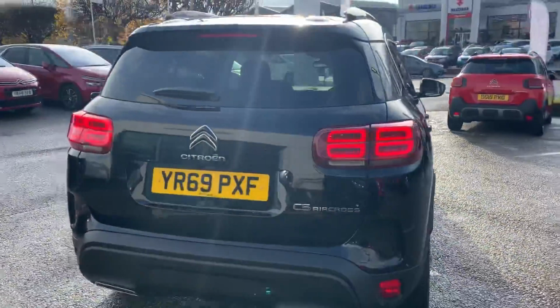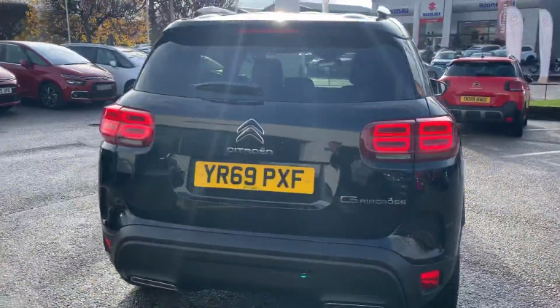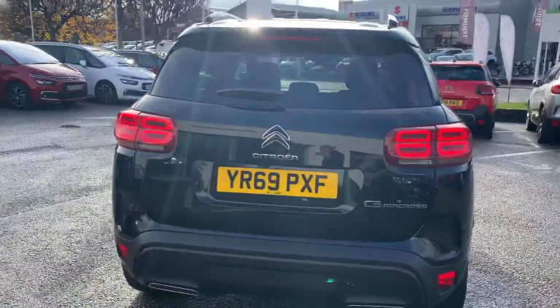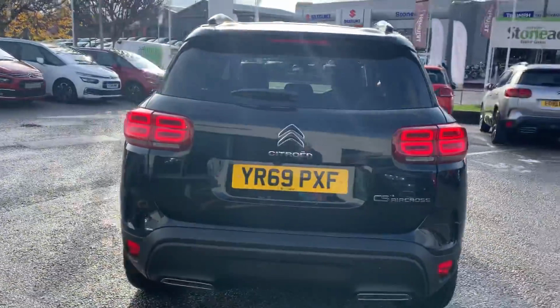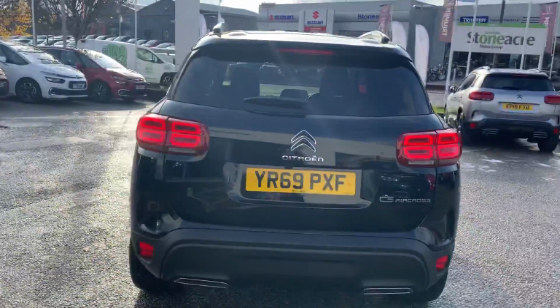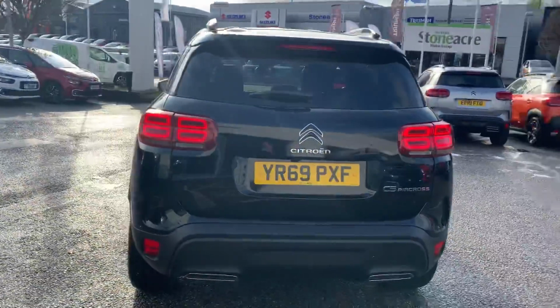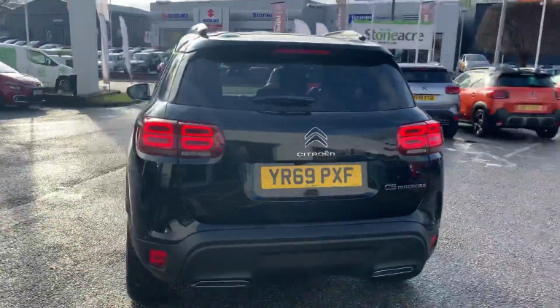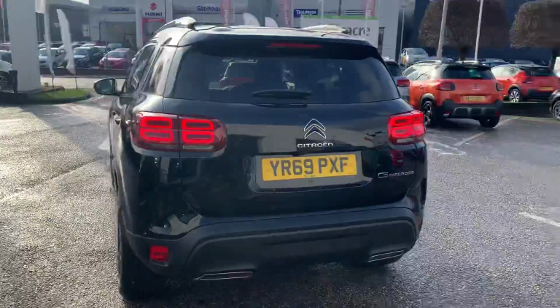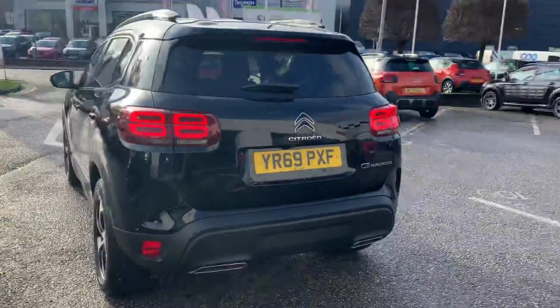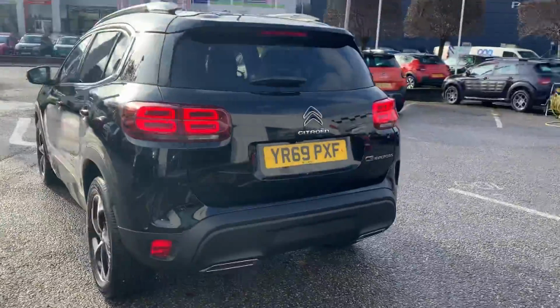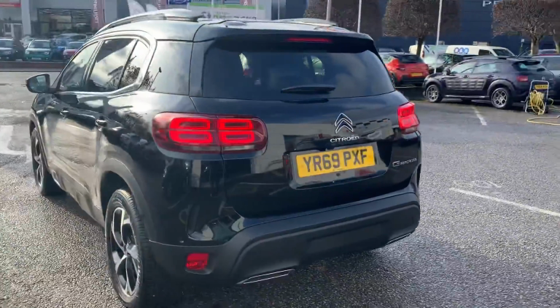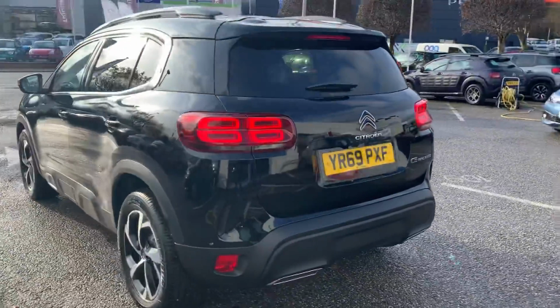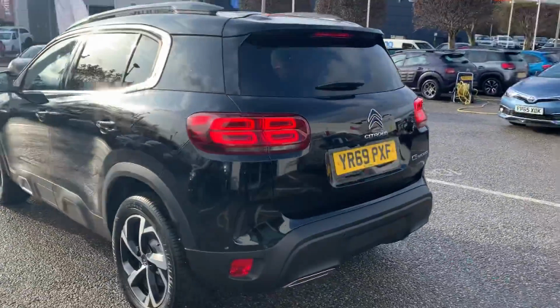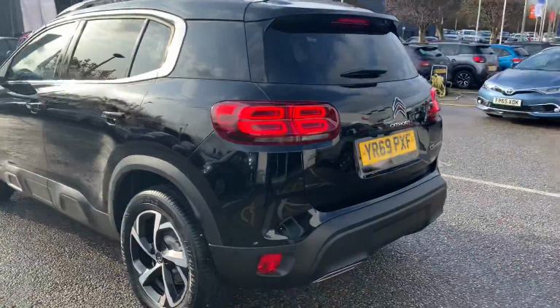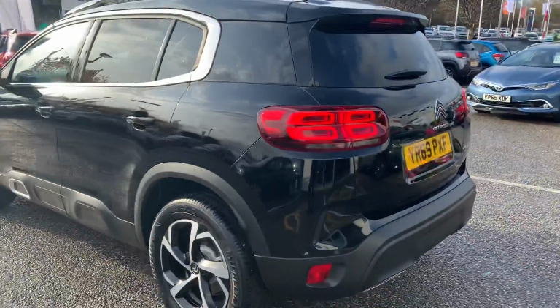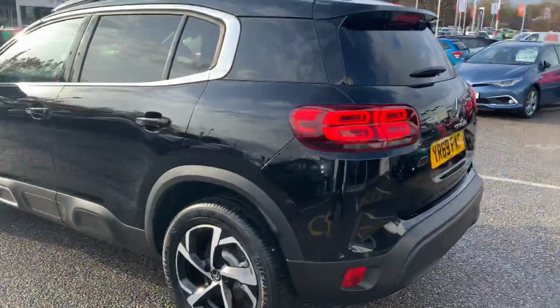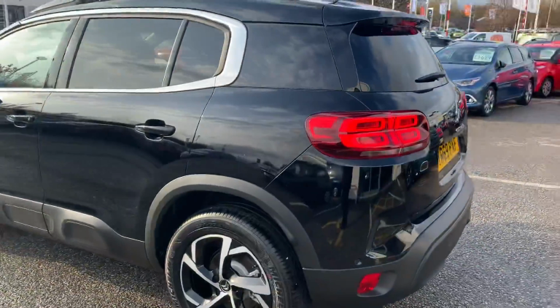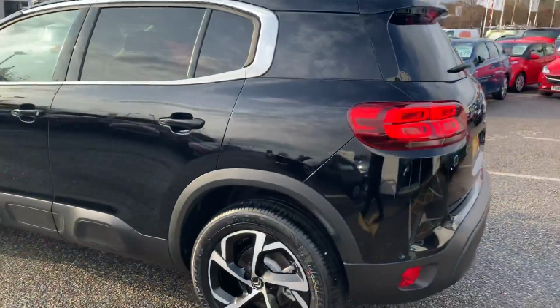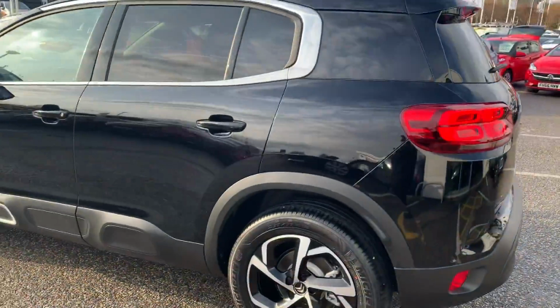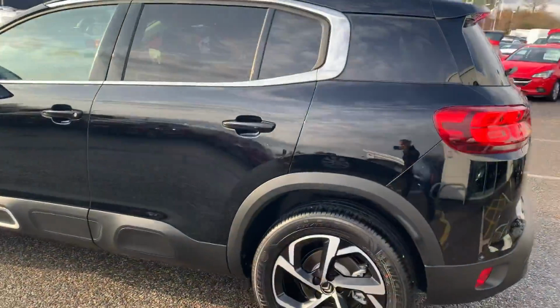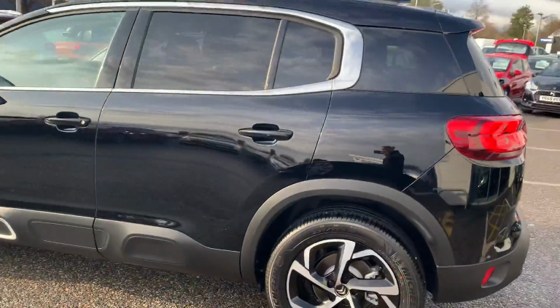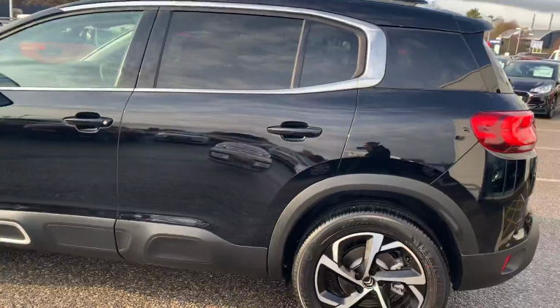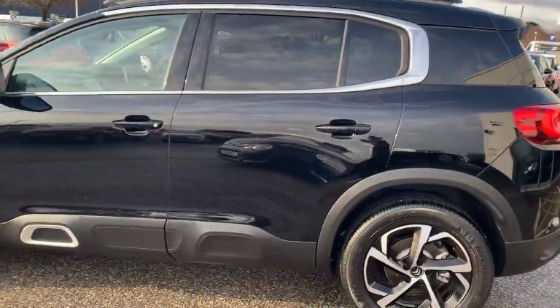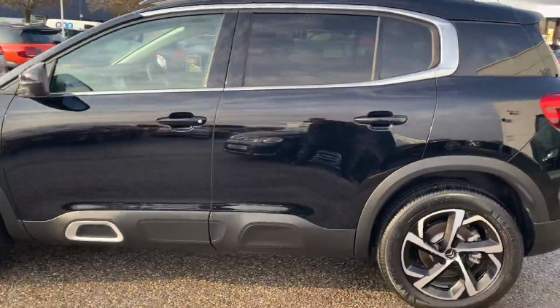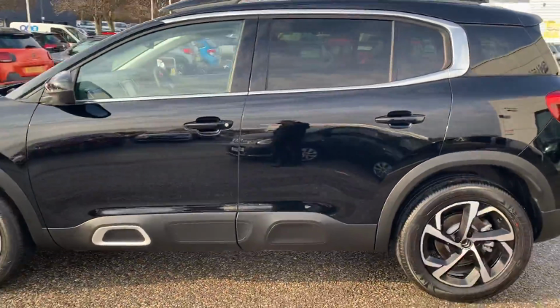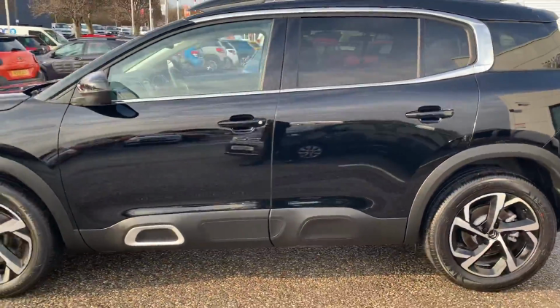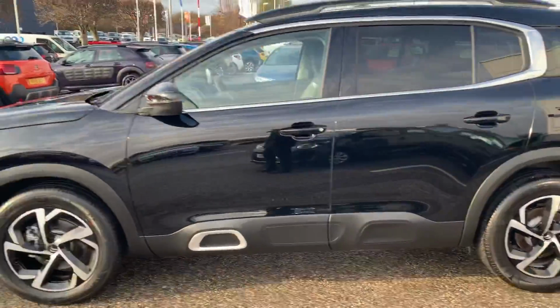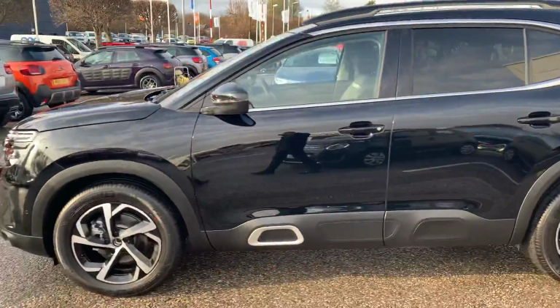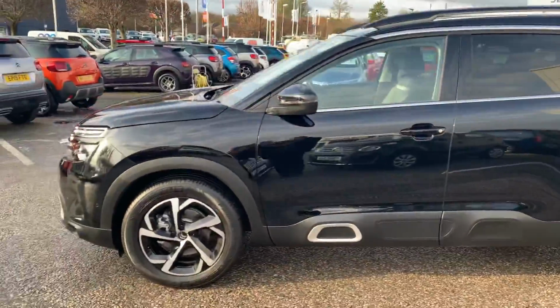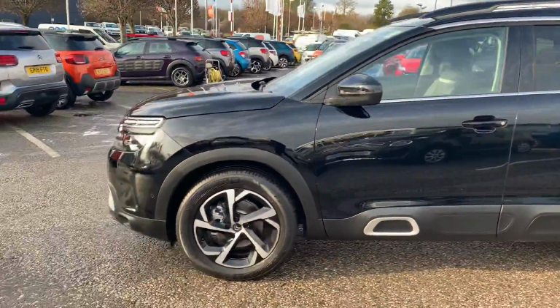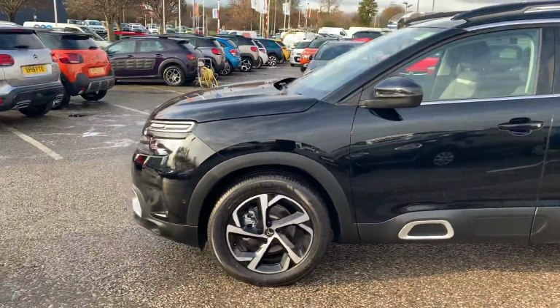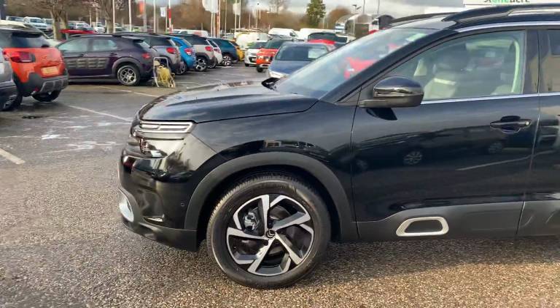Now, with it being Flair specification, it does have the rear parking sensors, as well as front parking sensors.